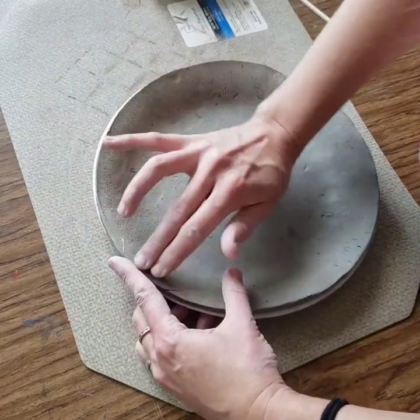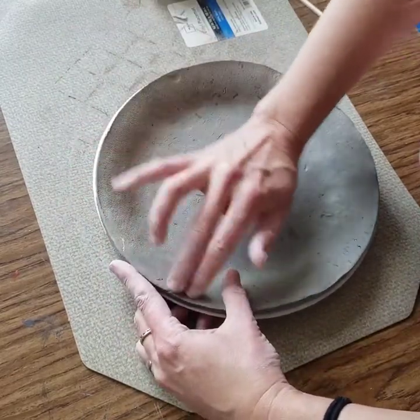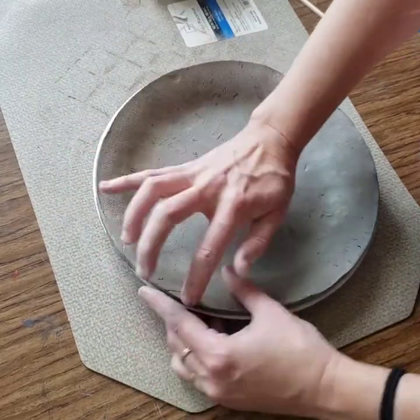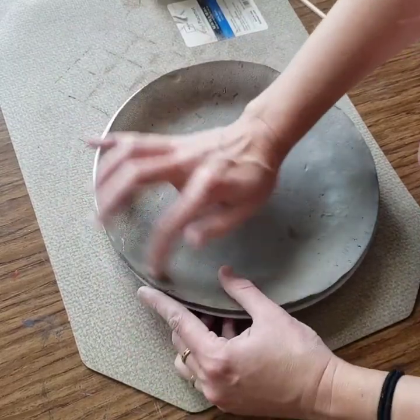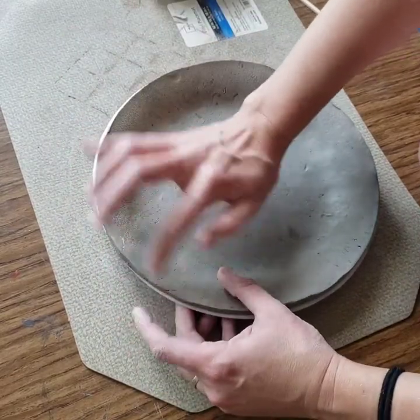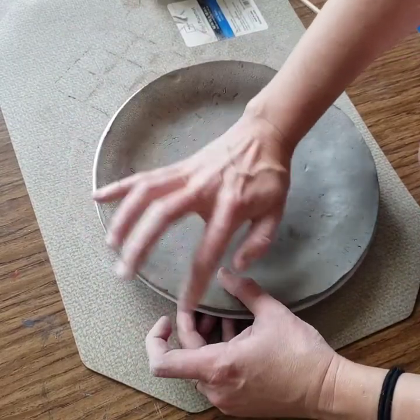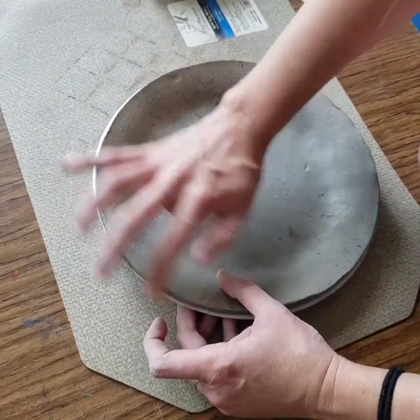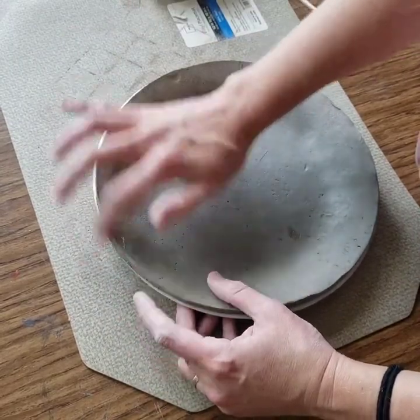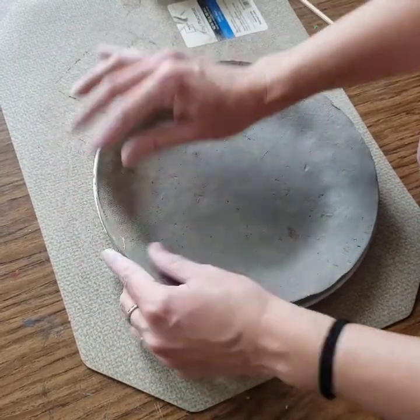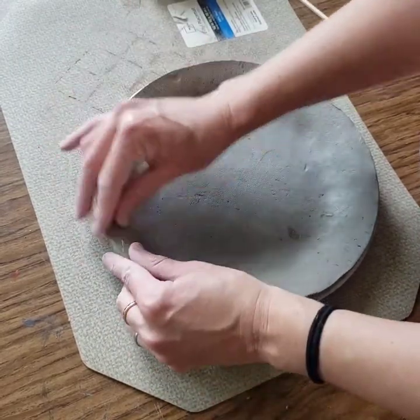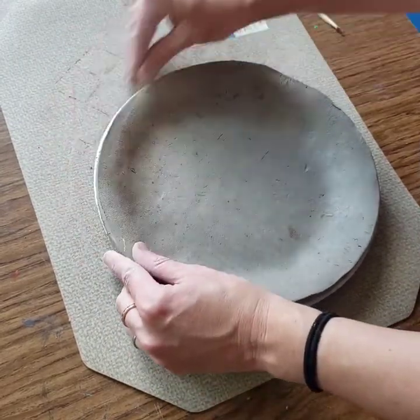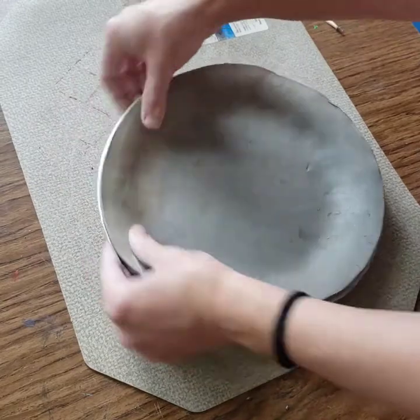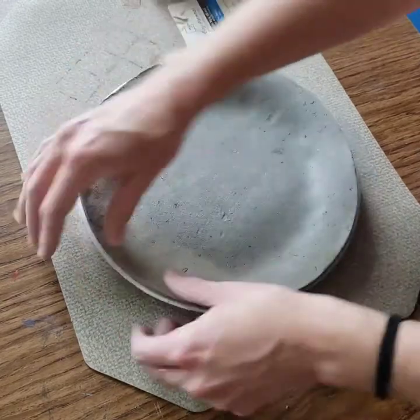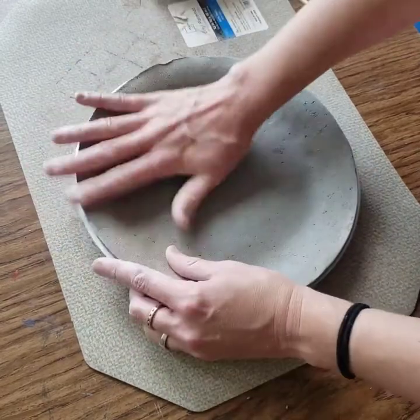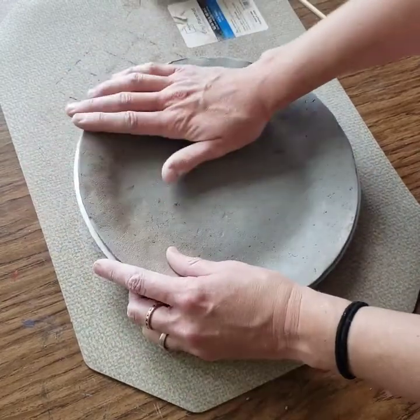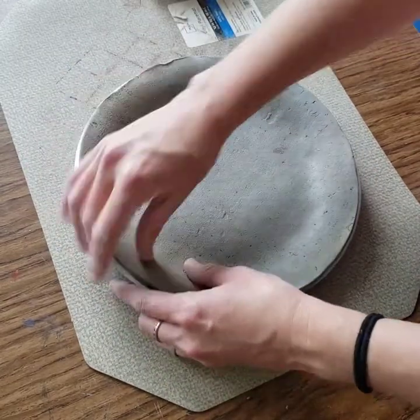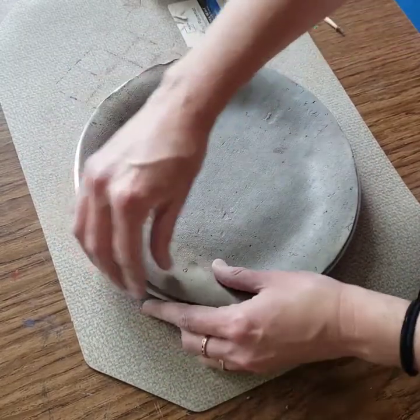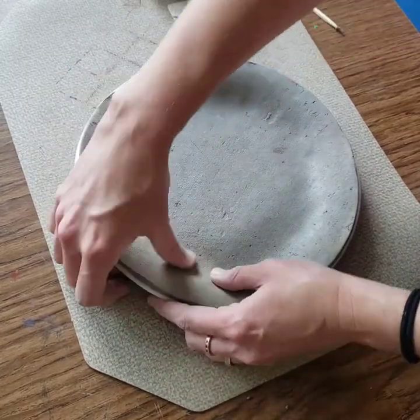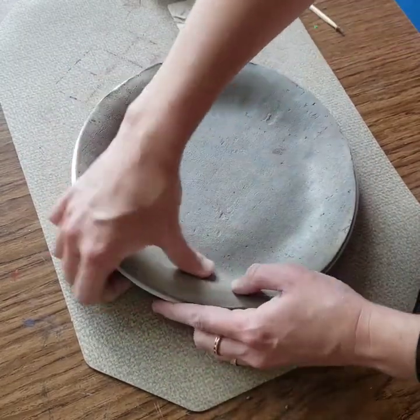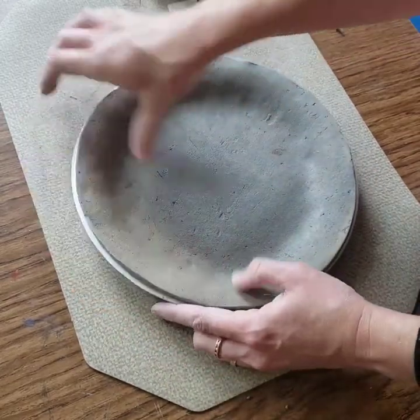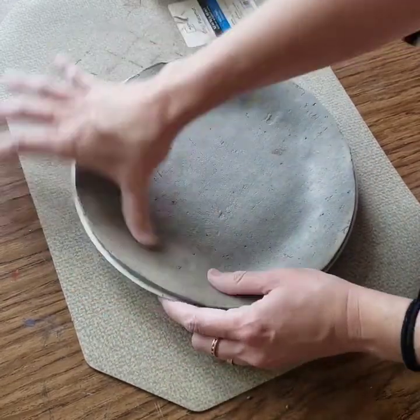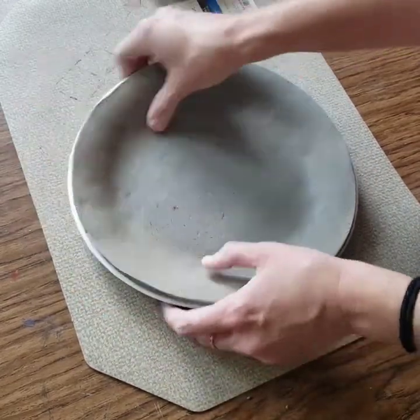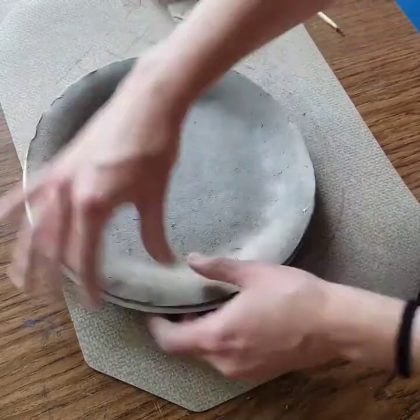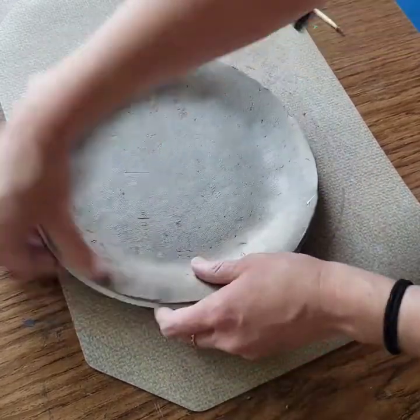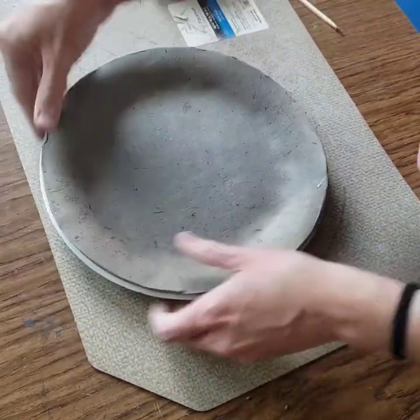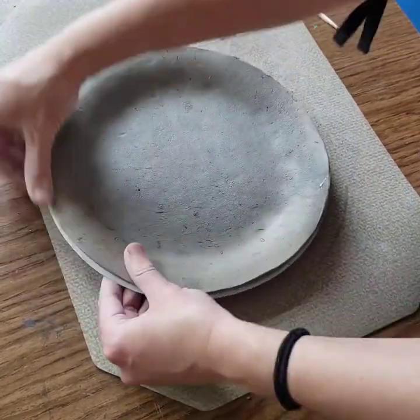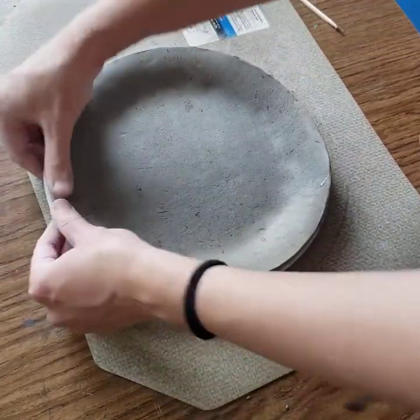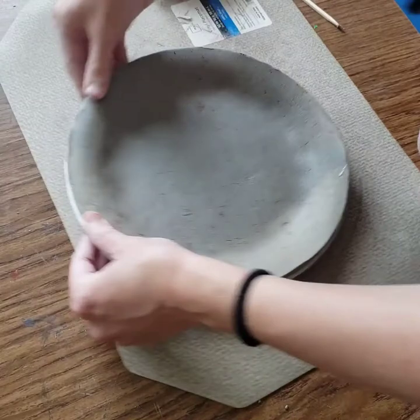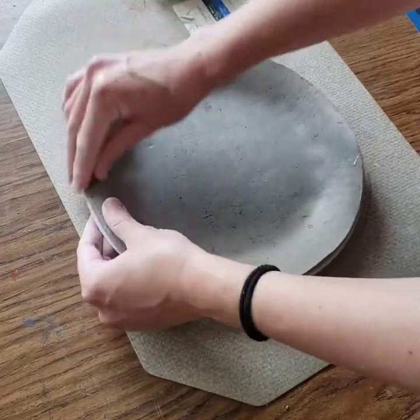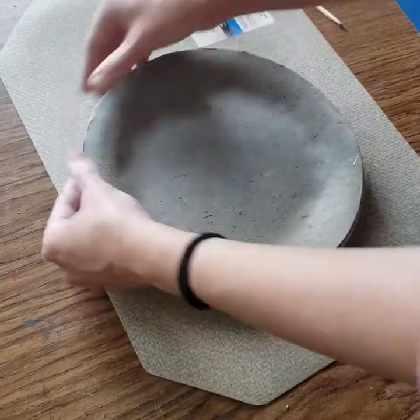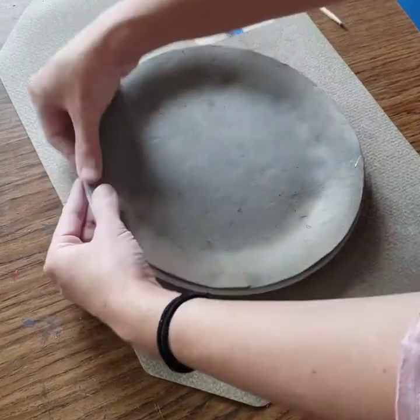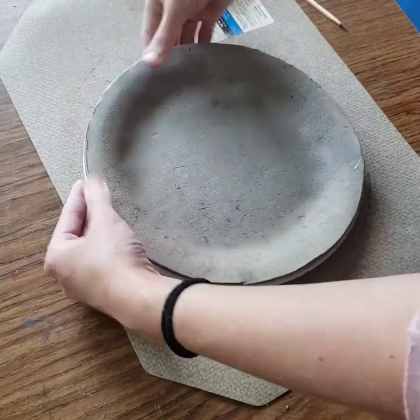One of the things that I would like to point out is that I'm not adding water to this clay. You really want to try to keep the clay dry as you are working with it.